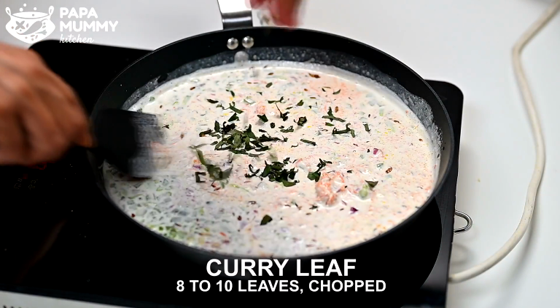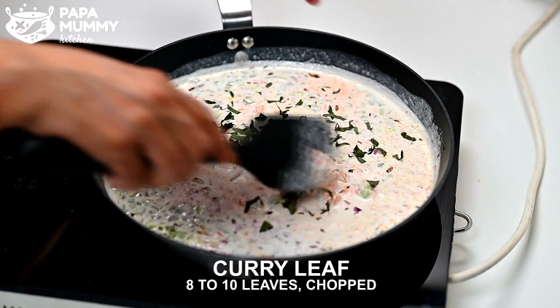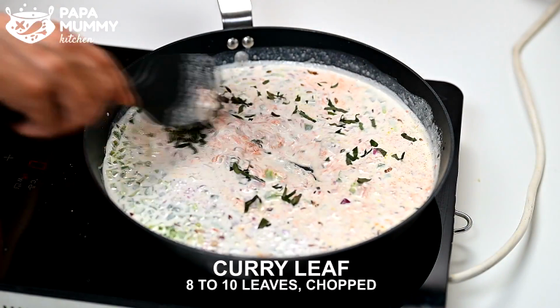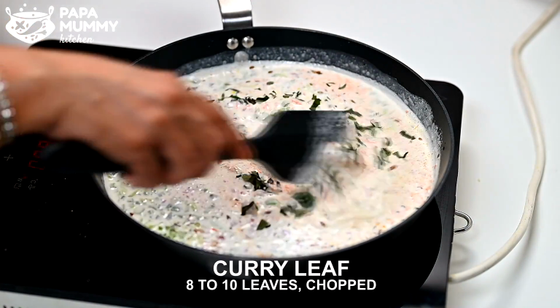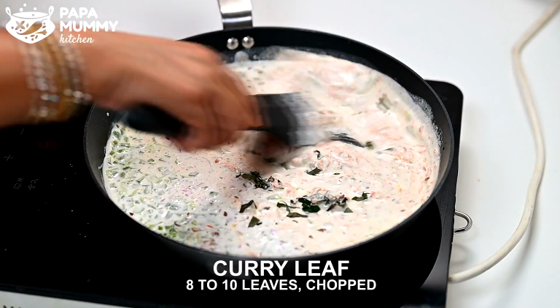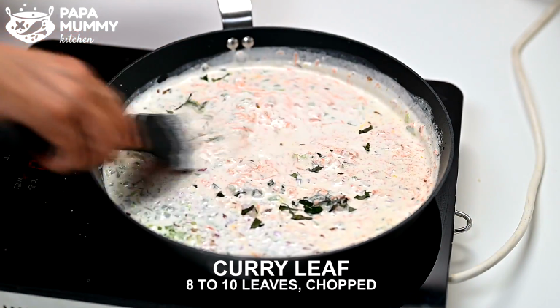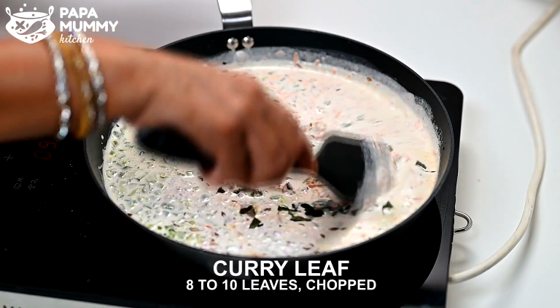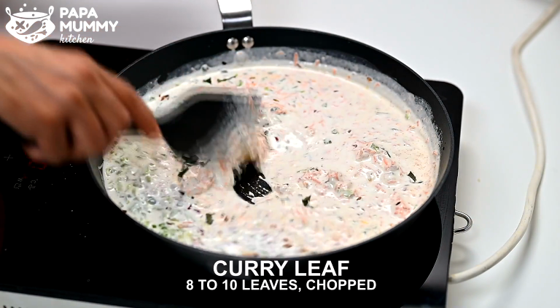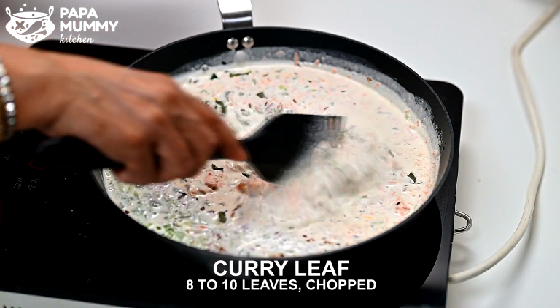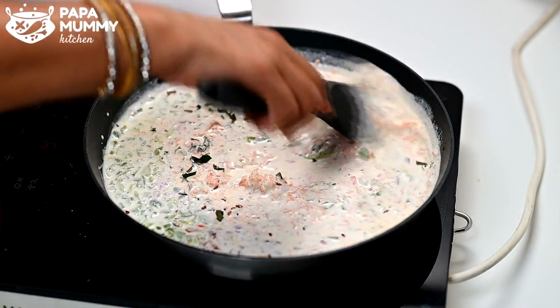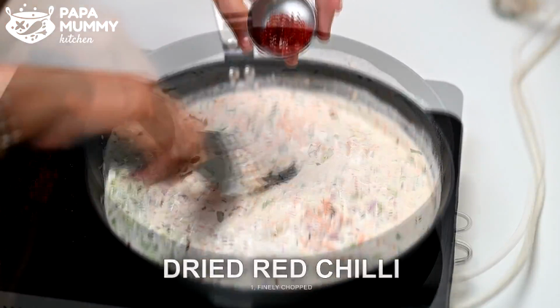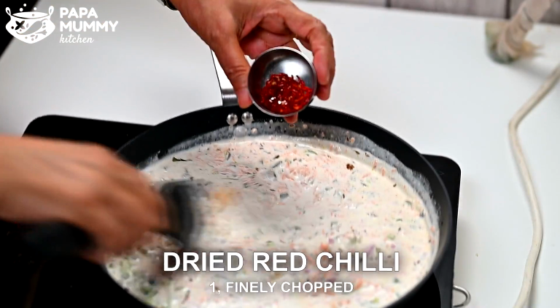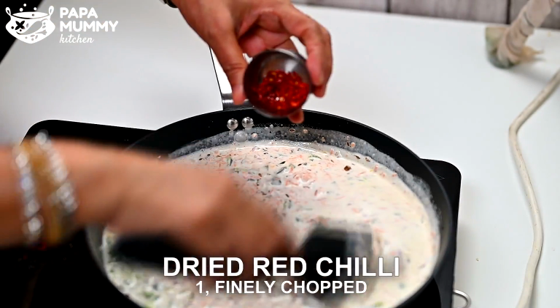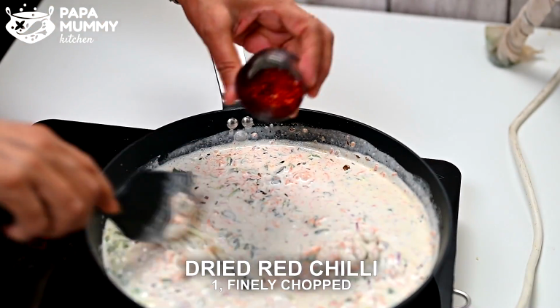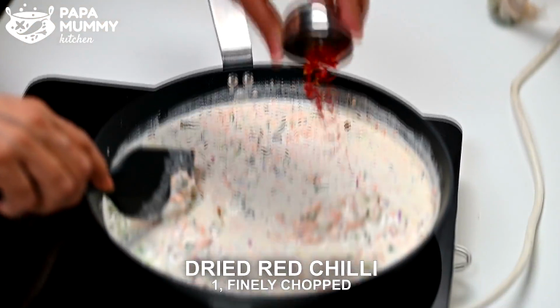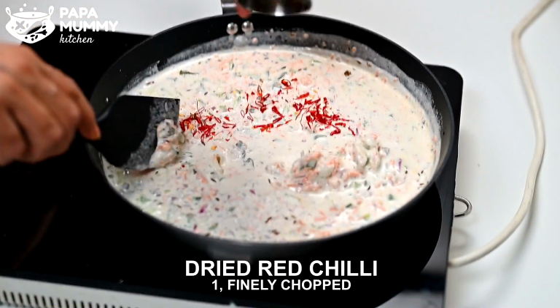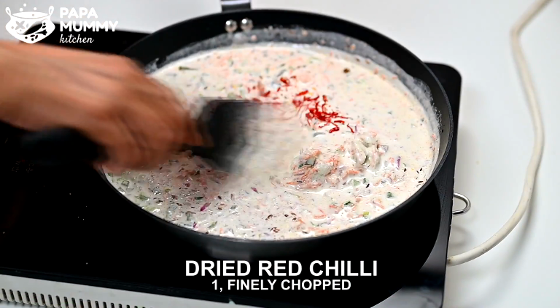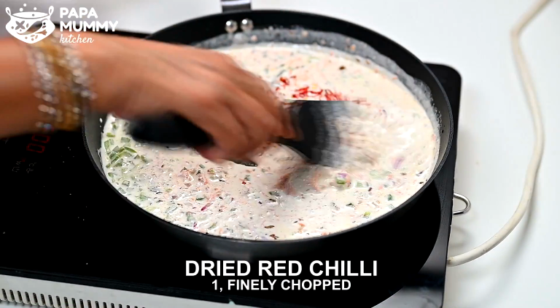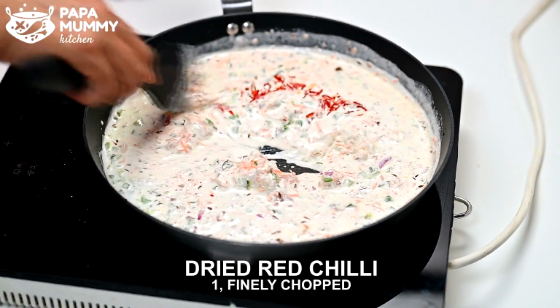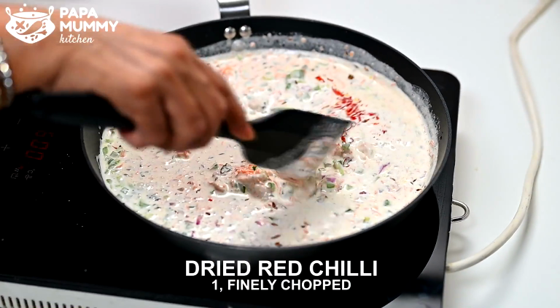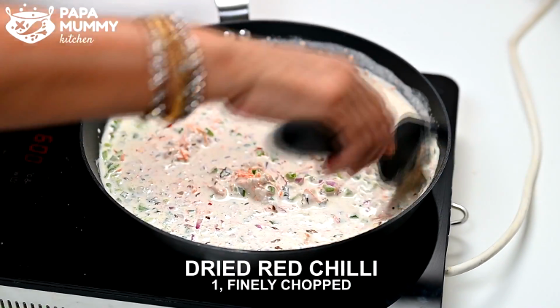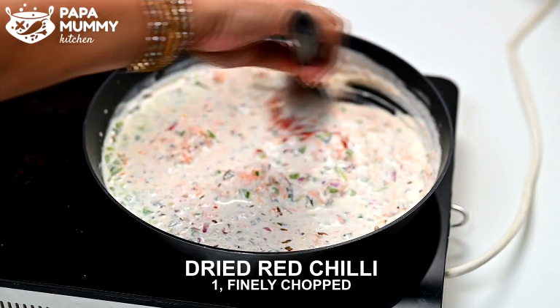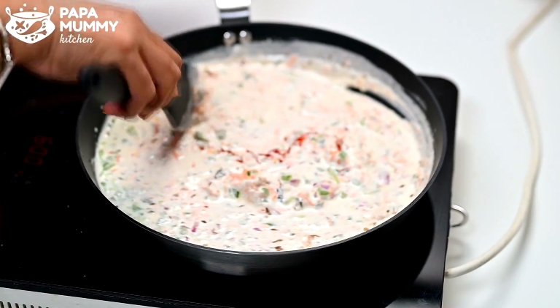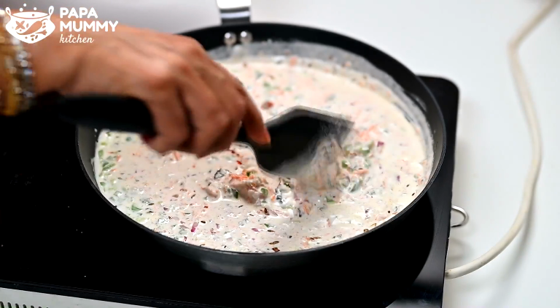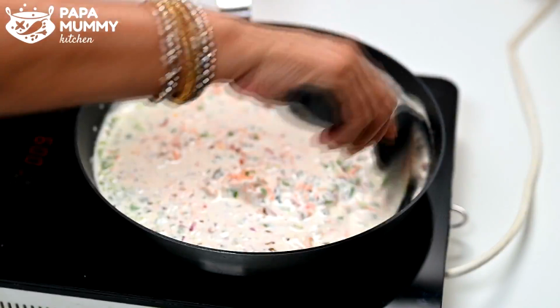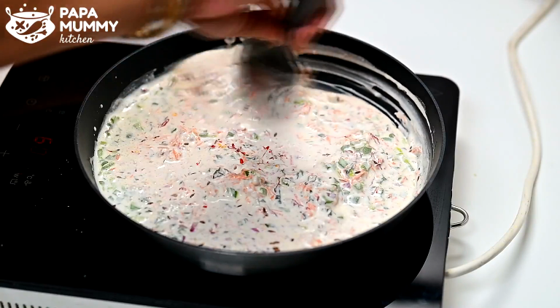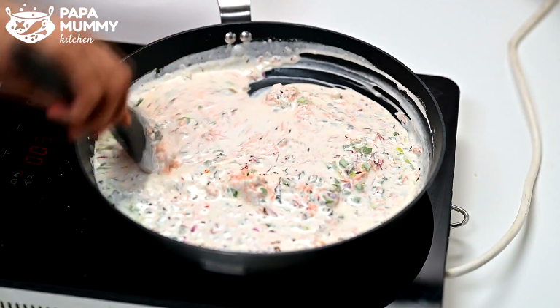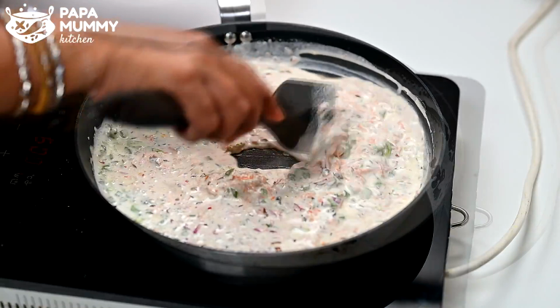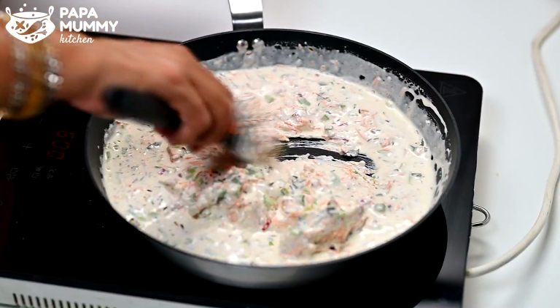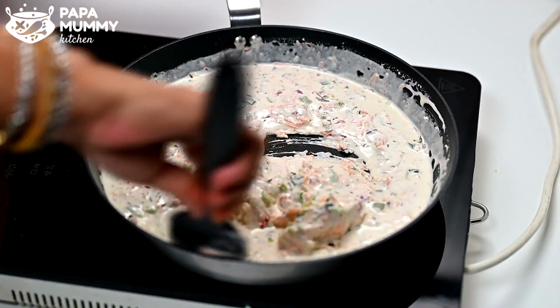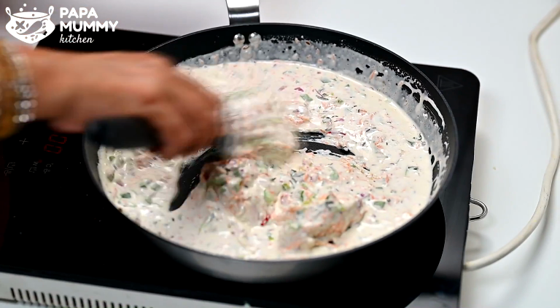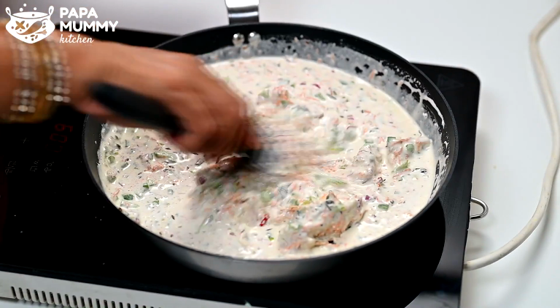I've got 8-10 eggs that I've cut. I'll put it in there. I've put it in the red rice and I've cut it in there. If you don't have red rice, you can put it in. We have some powder.